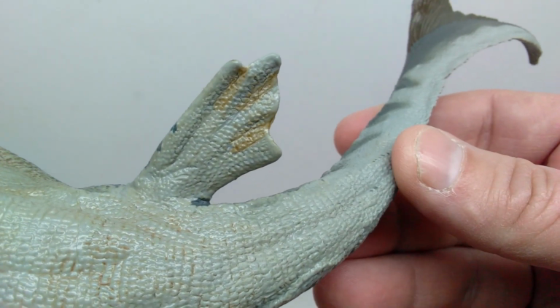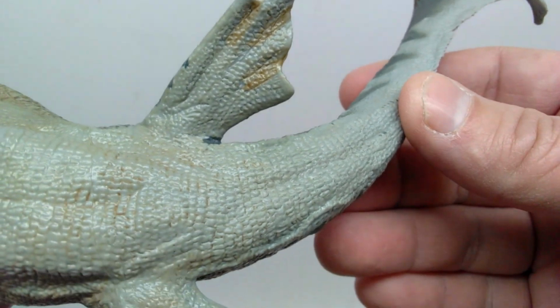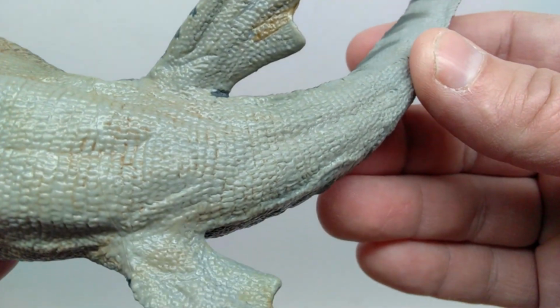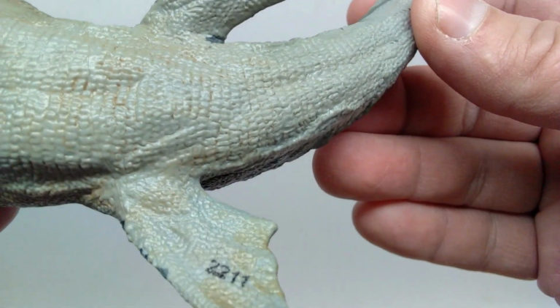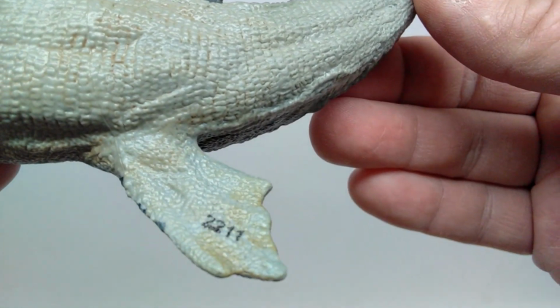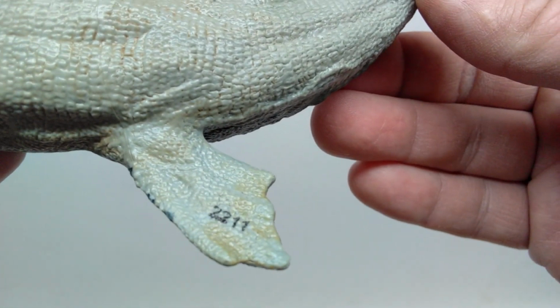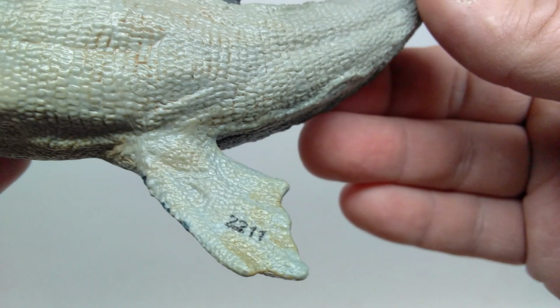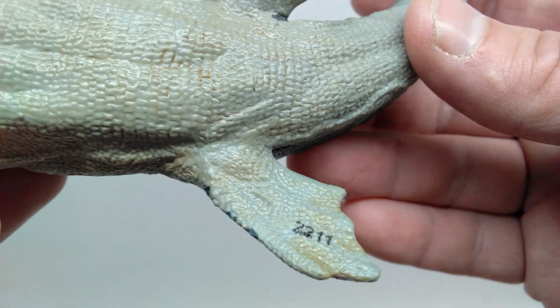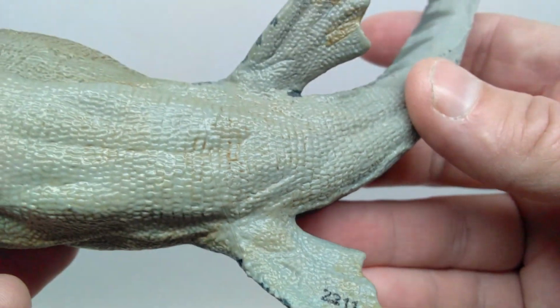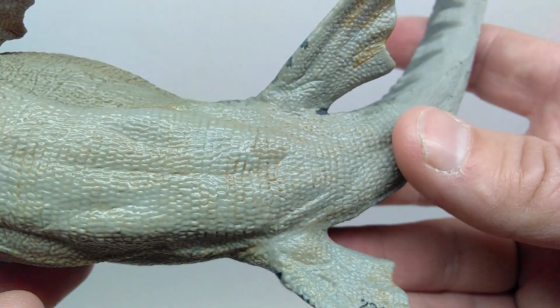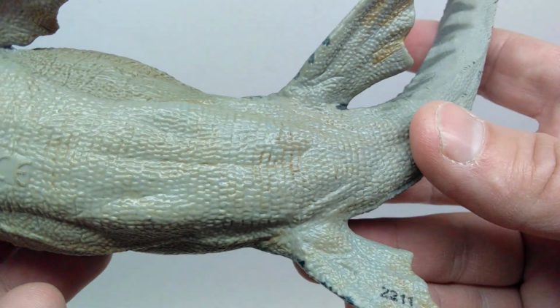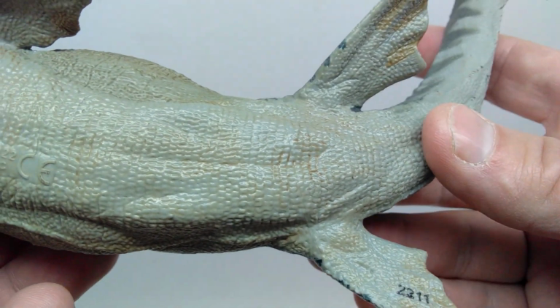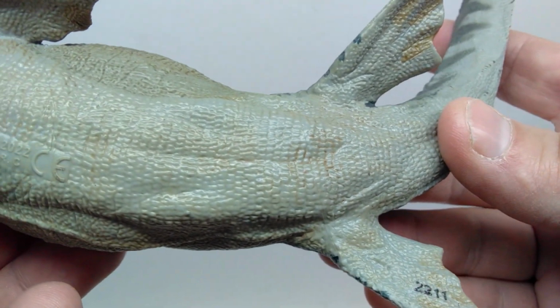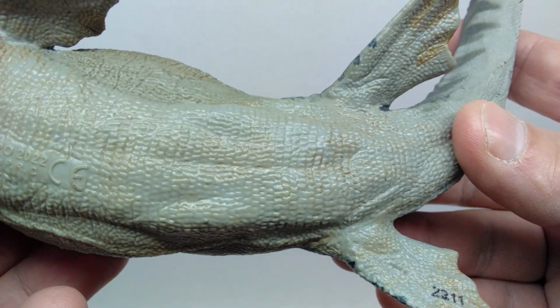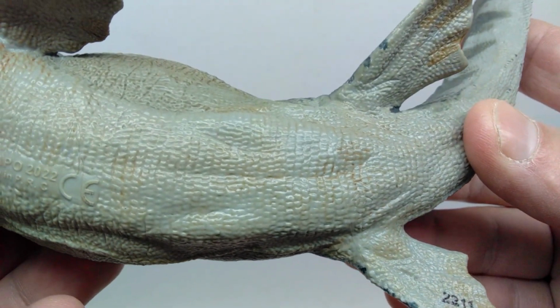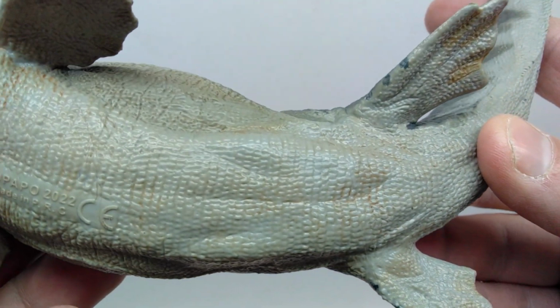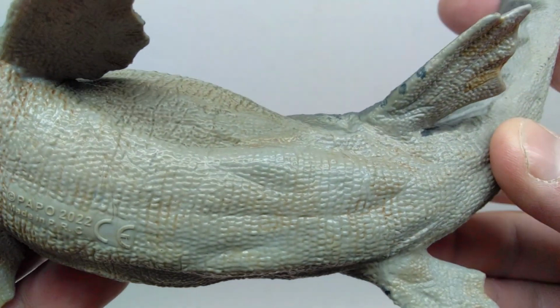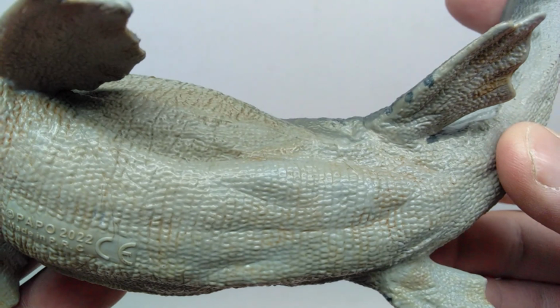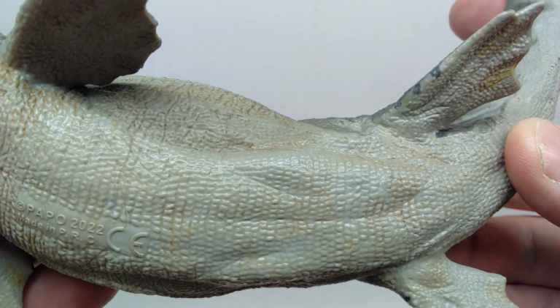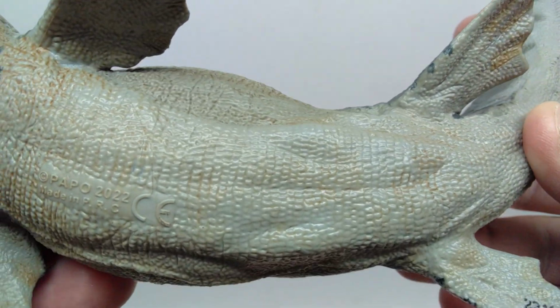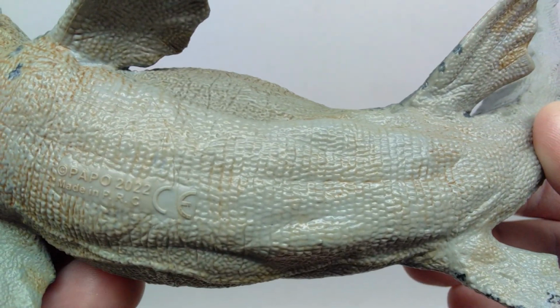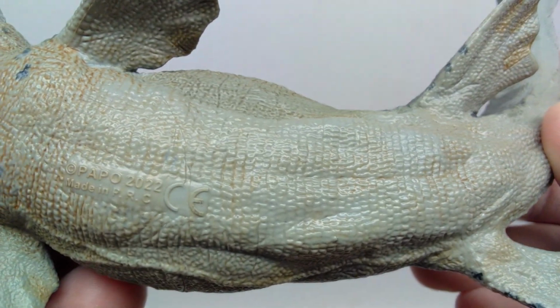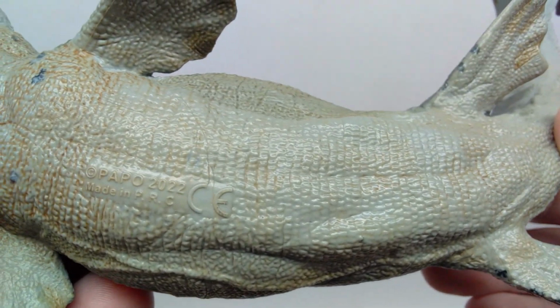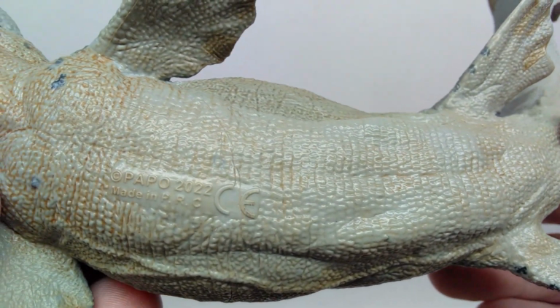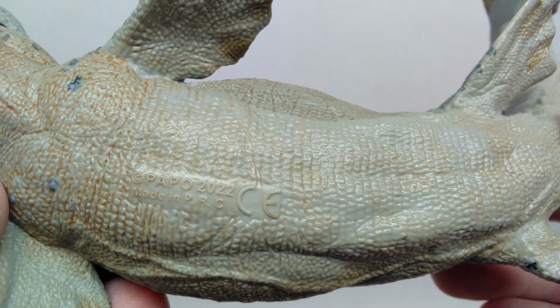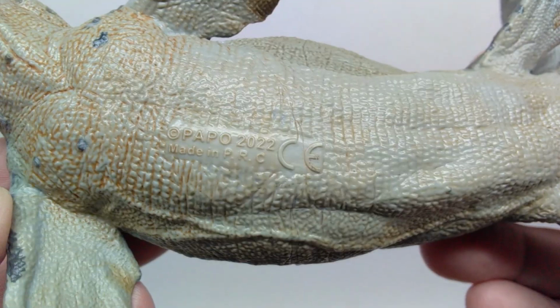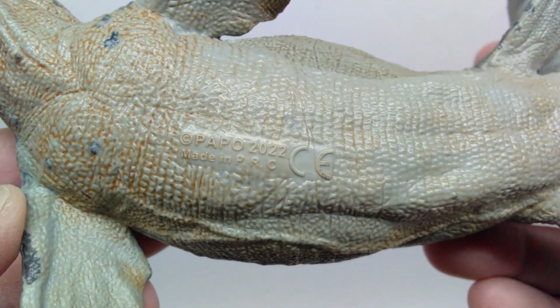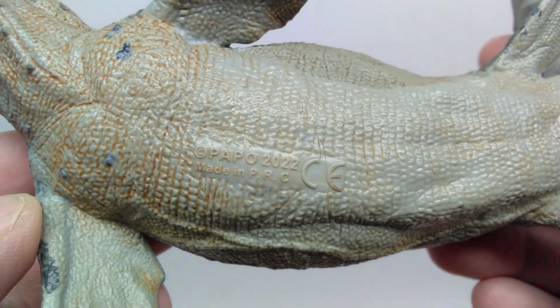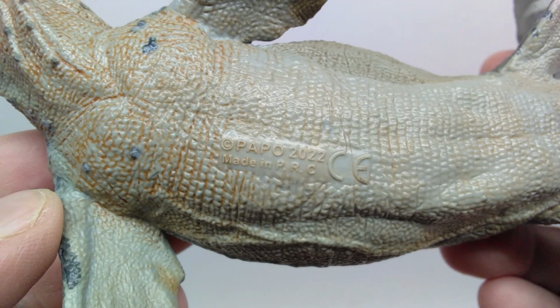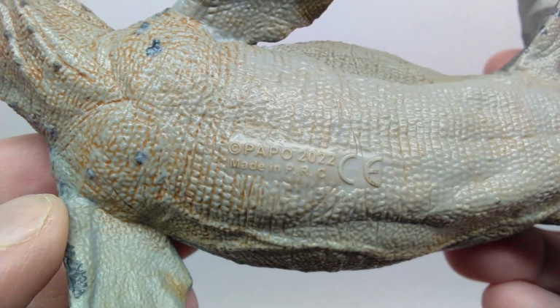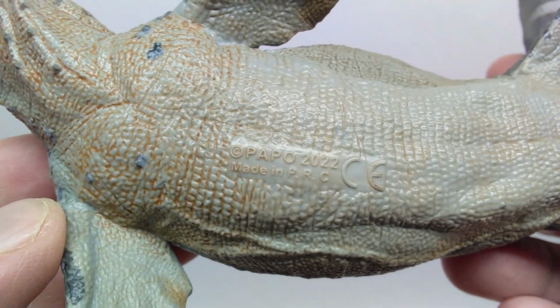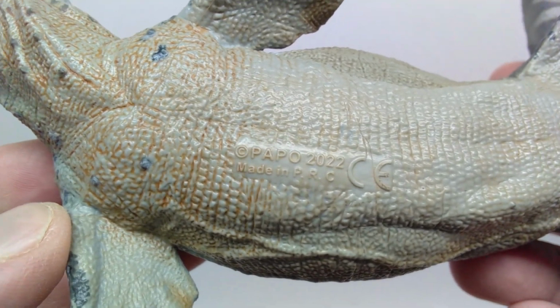You've got more of those variations of browns in the underside of the flippers. As you continue to move along, the skin texture looks great, and you can also get a good idea of the structure of the animal moving along the underside. We do see Papo branded here on the underside, saying that it's 2022.